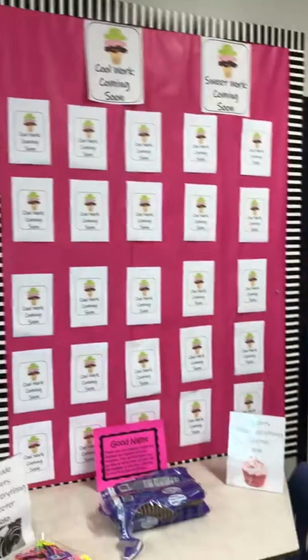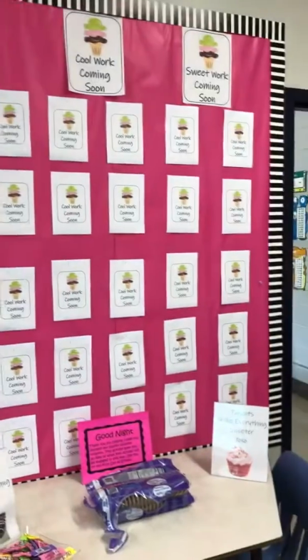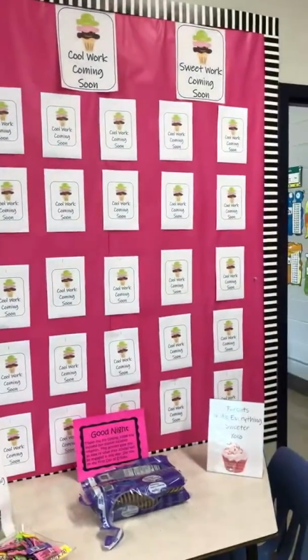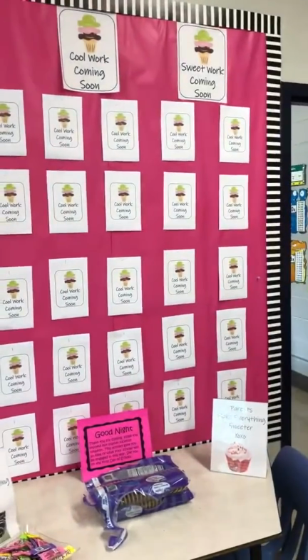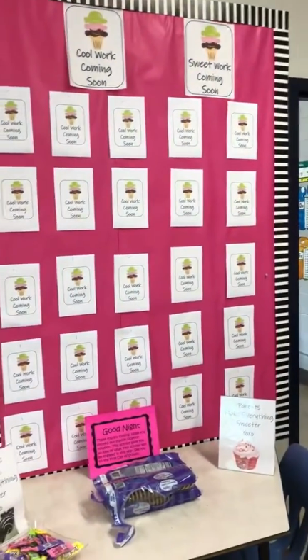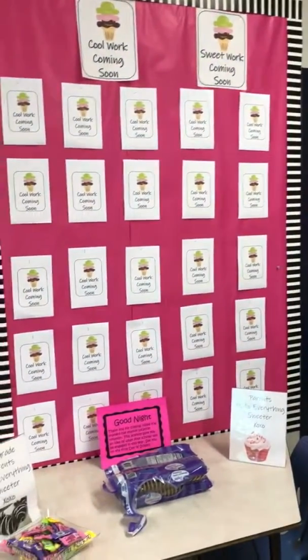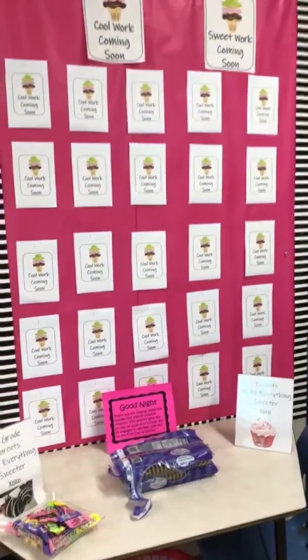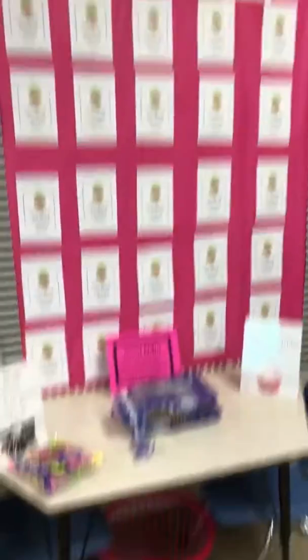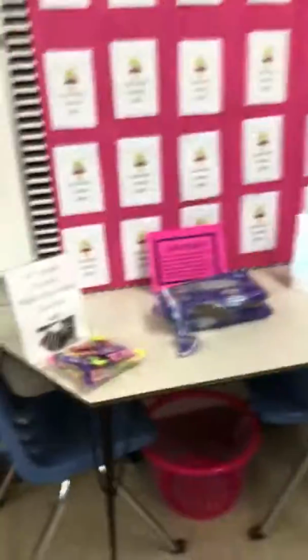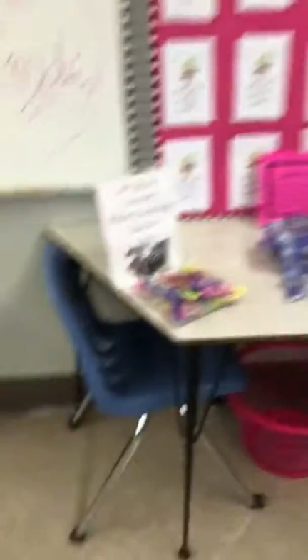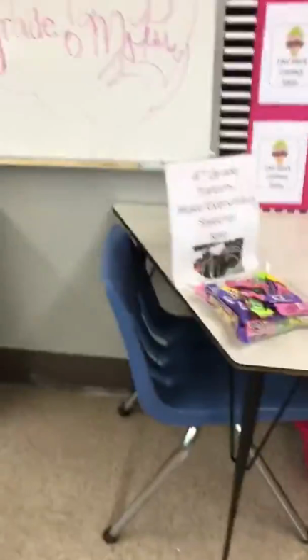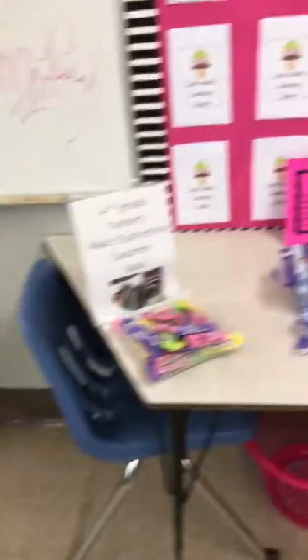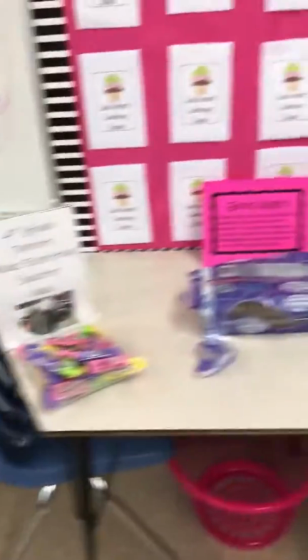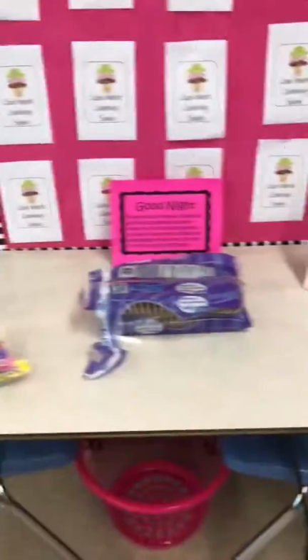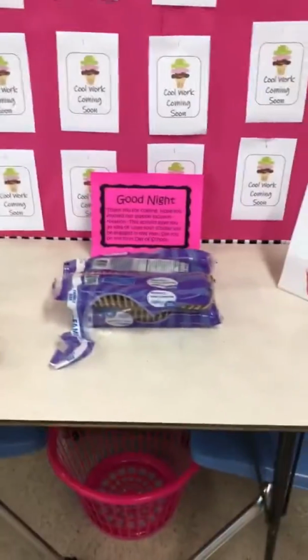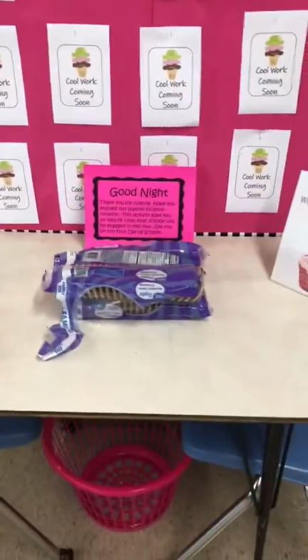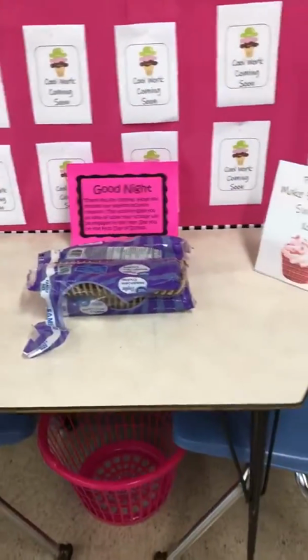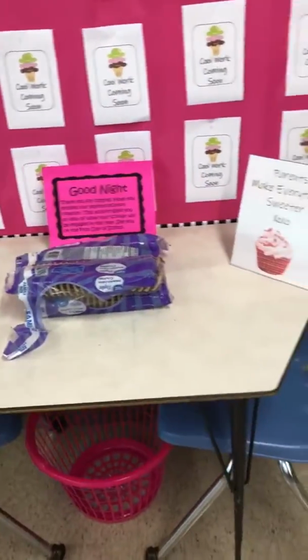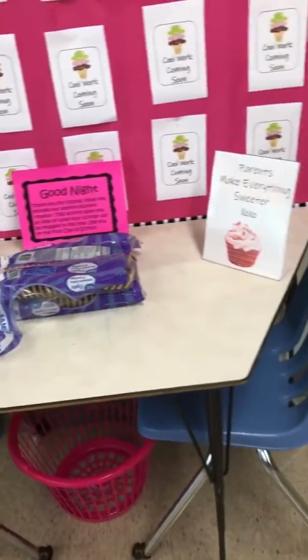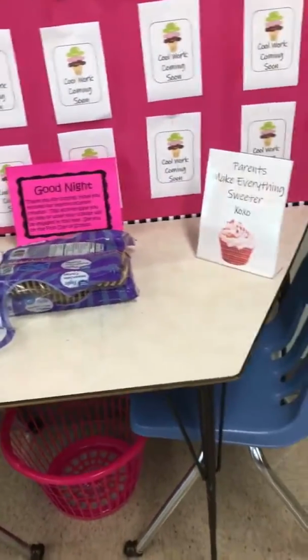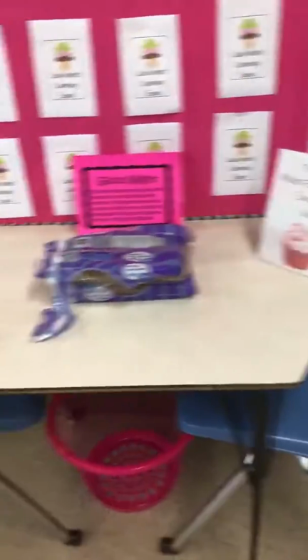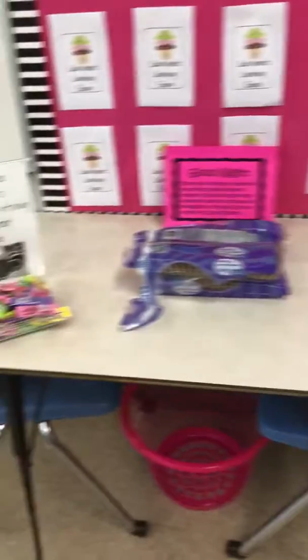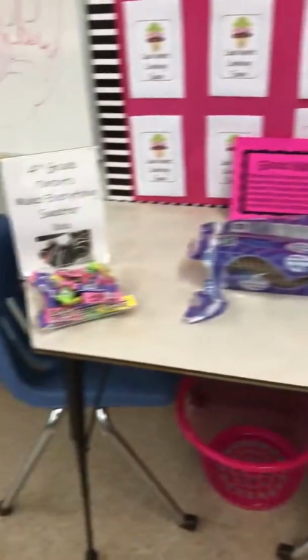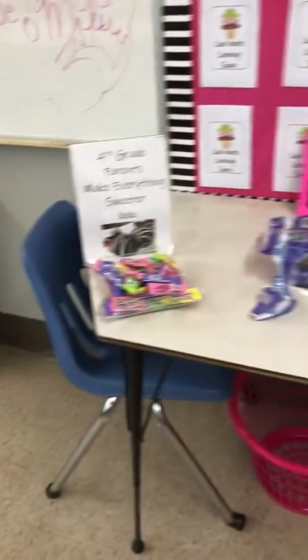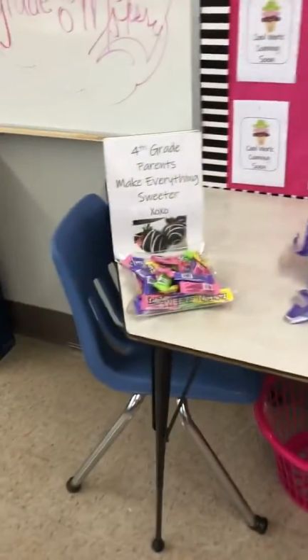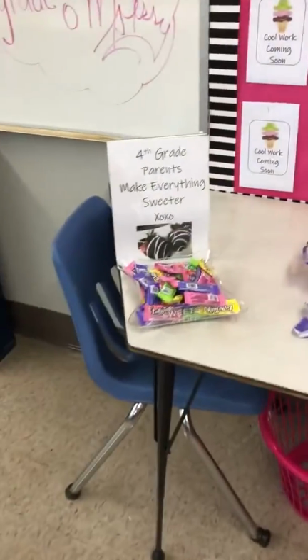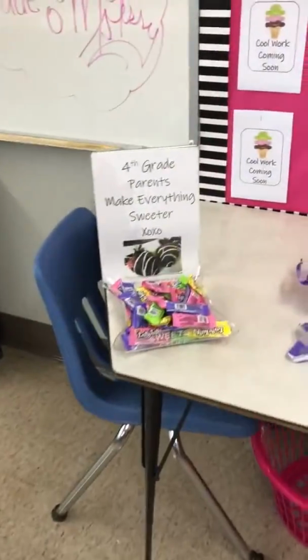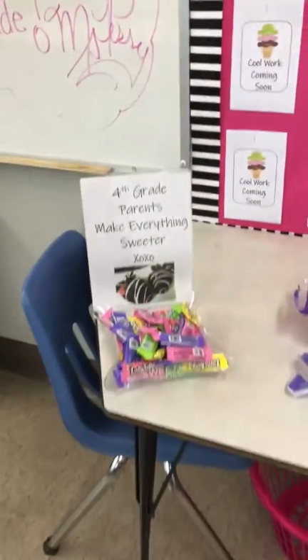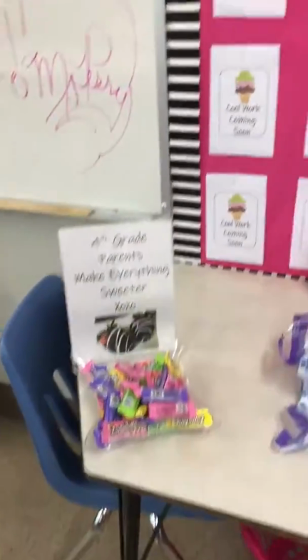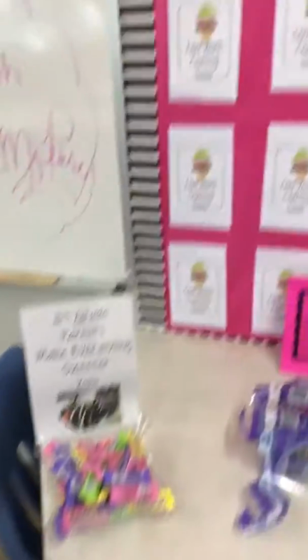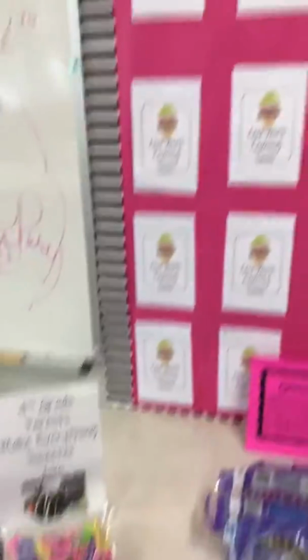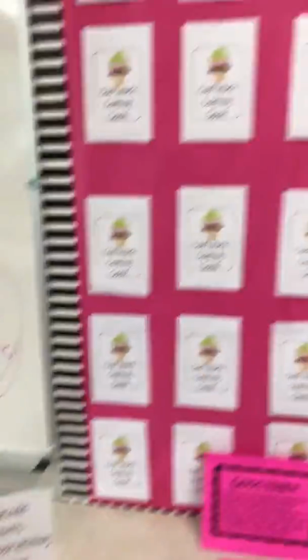19-20 classroom reveal. This is my sign. Getting ready for open house — meet the teacher tonight.